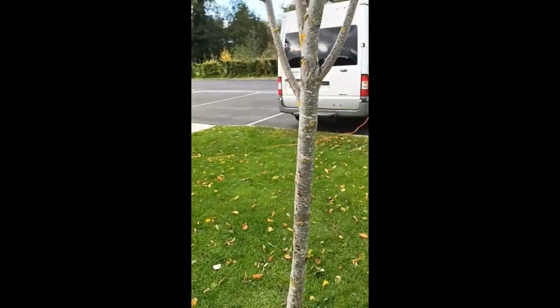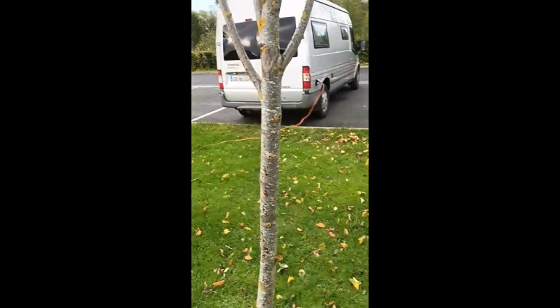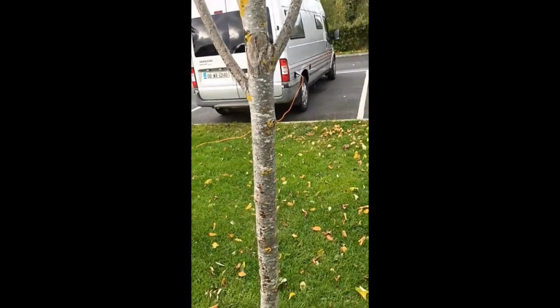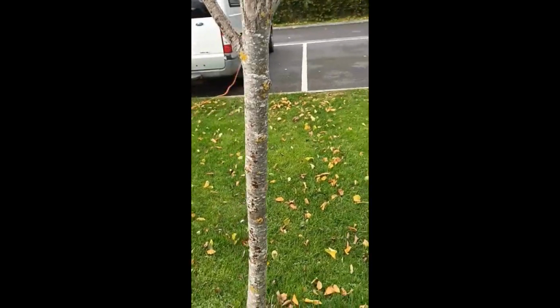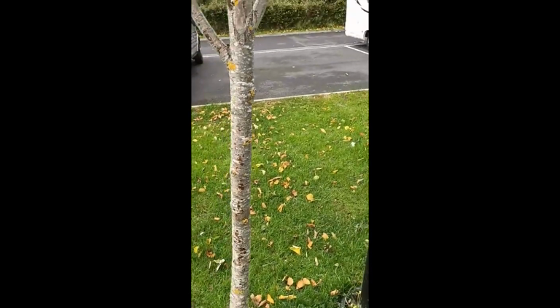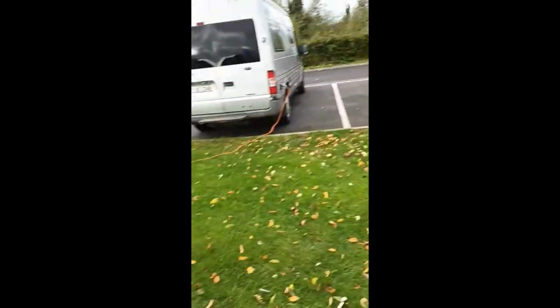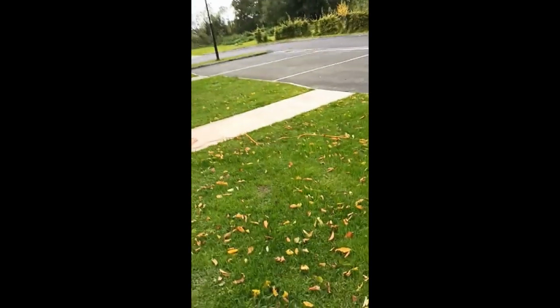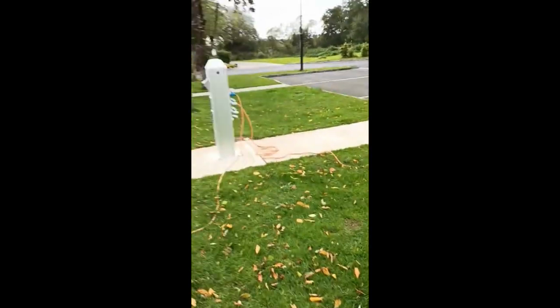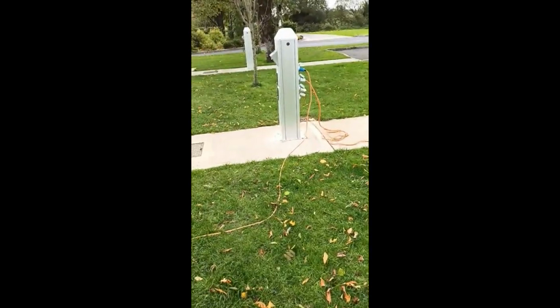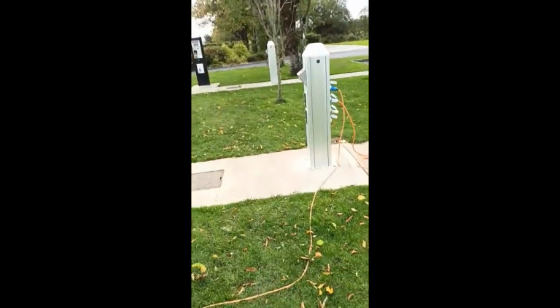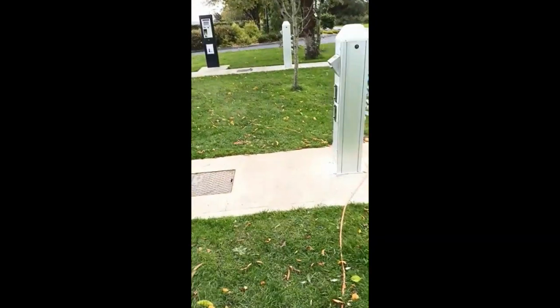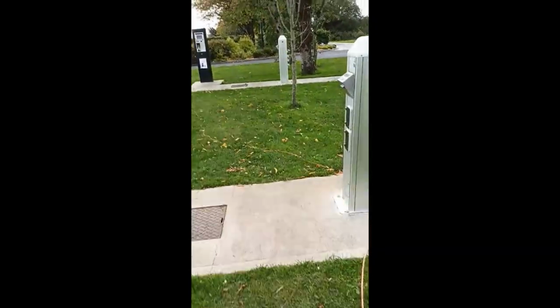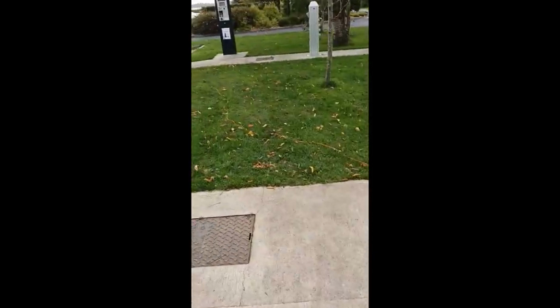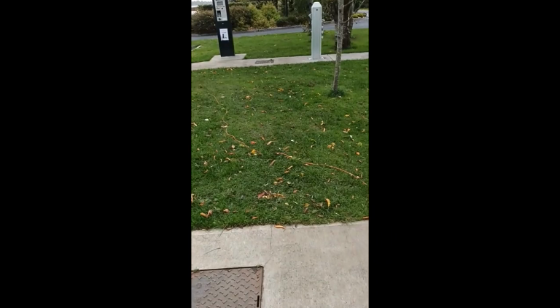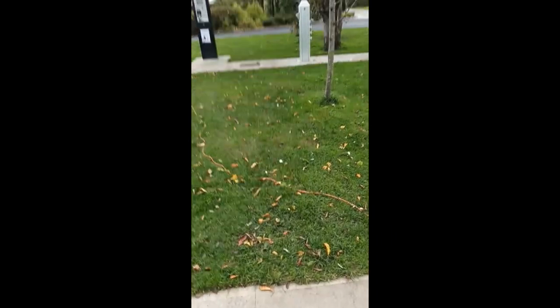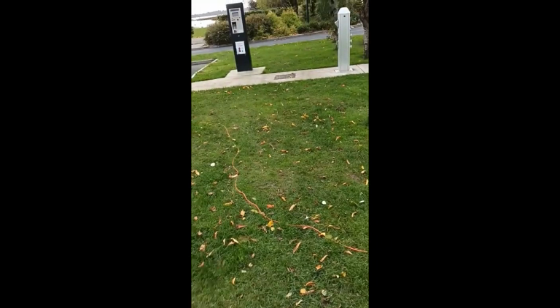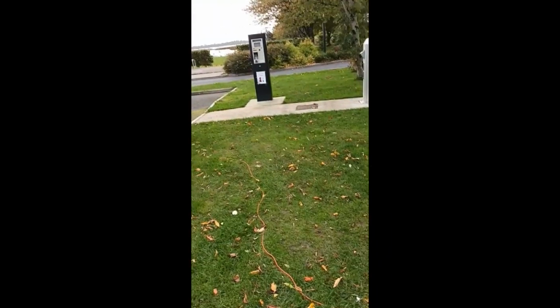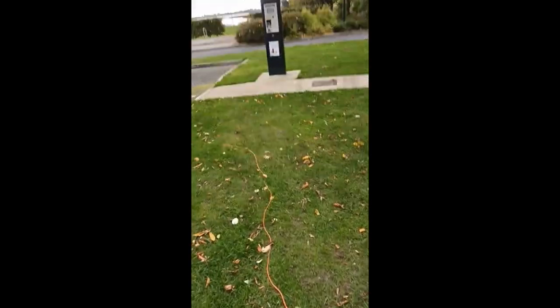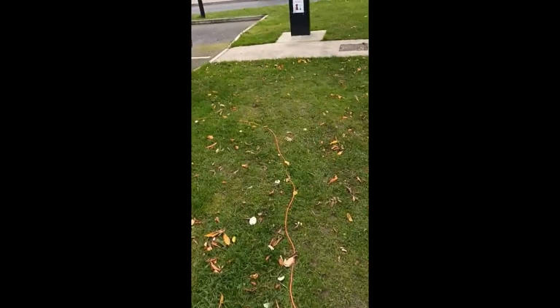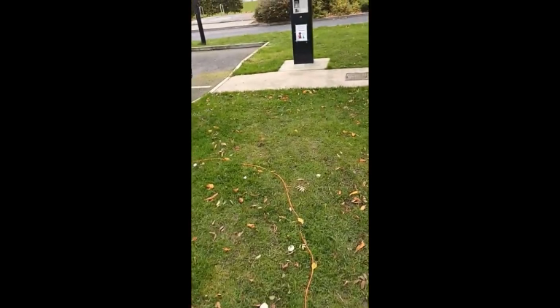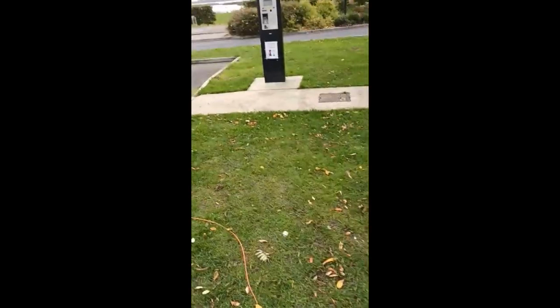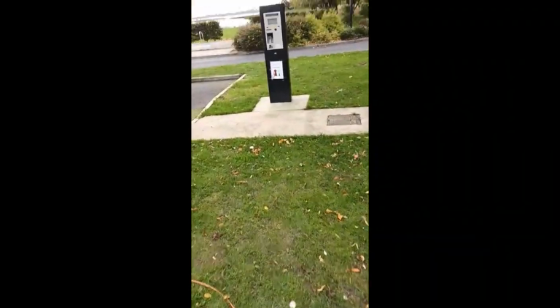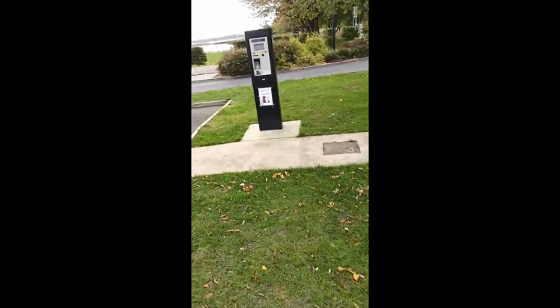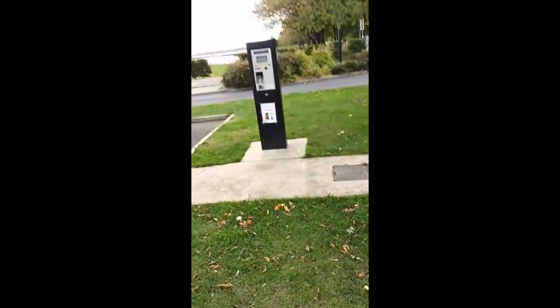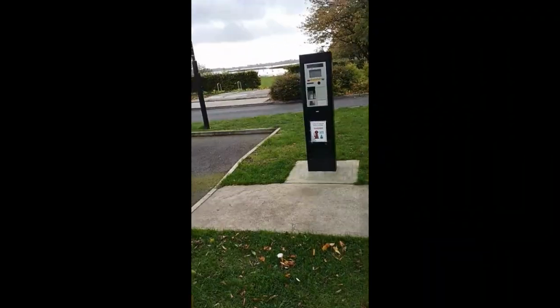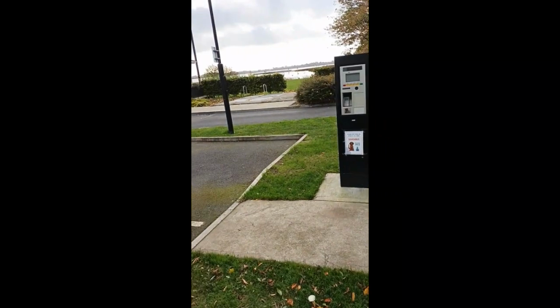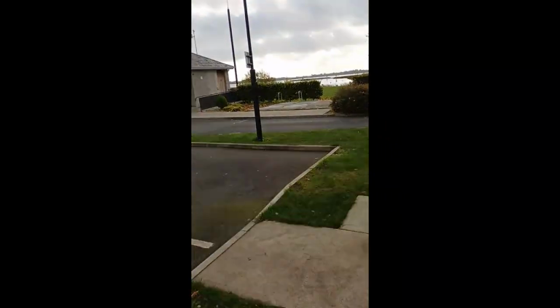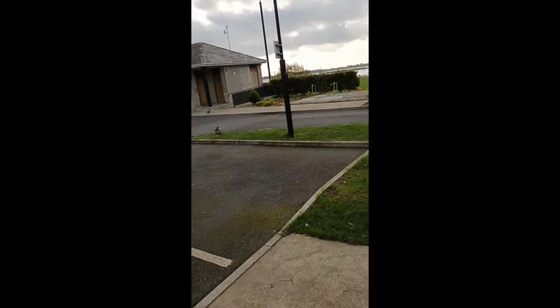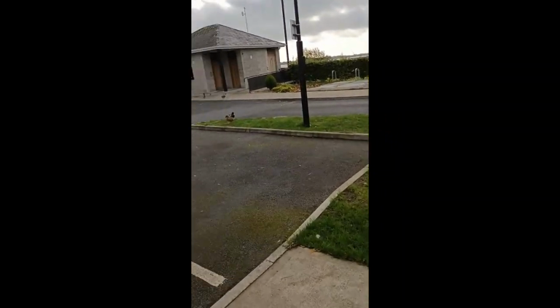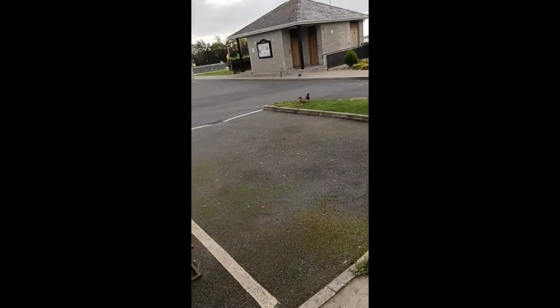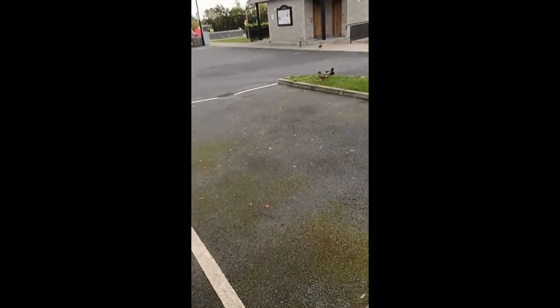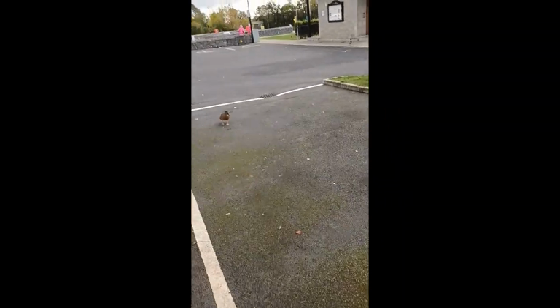Lot of boats here. Another post for electrics here, and another post here as well. A lot of wee ducks here running about.